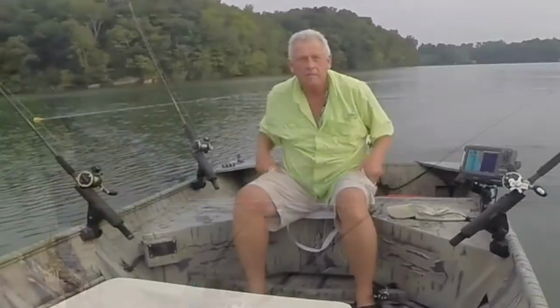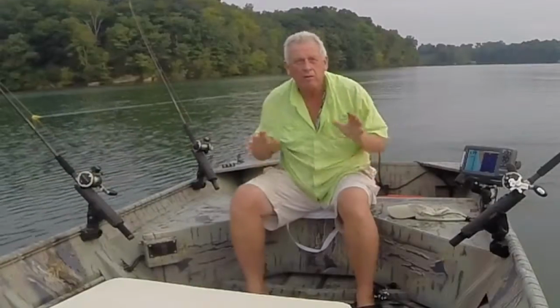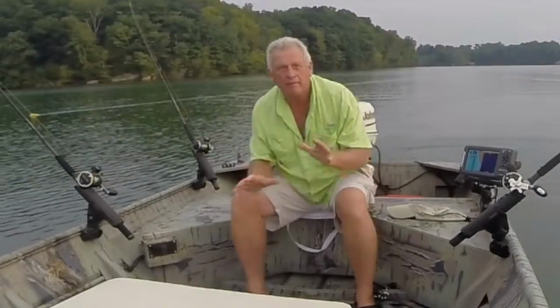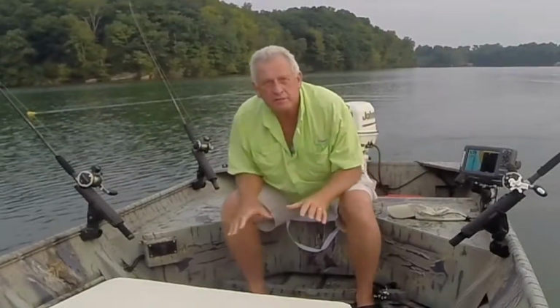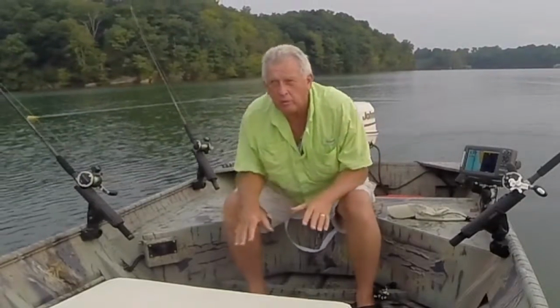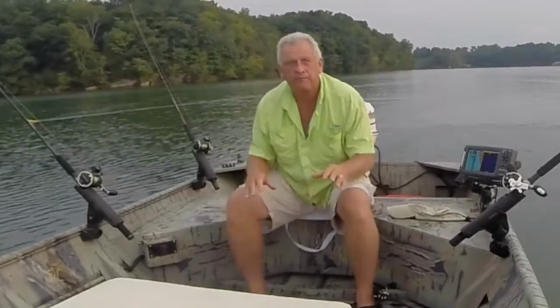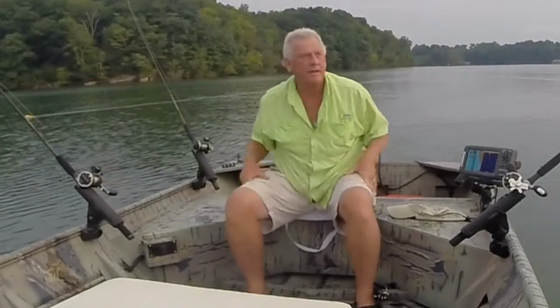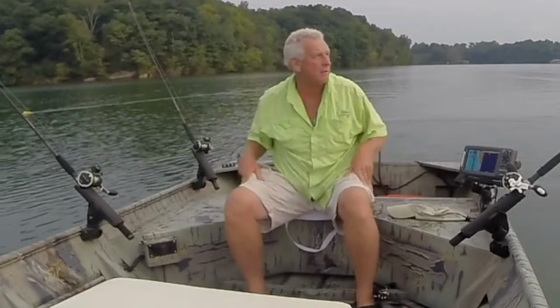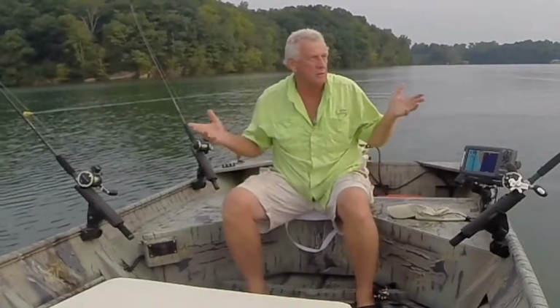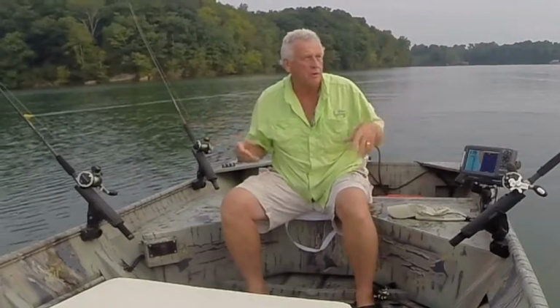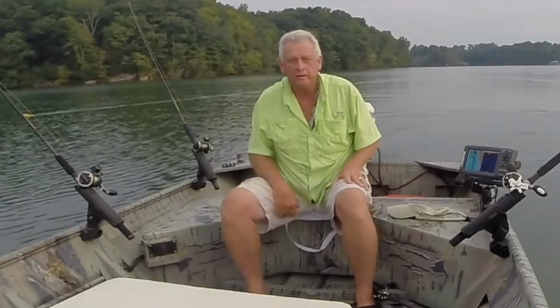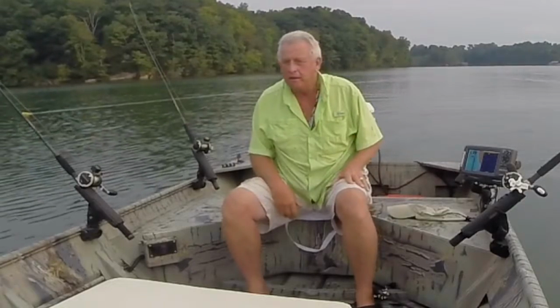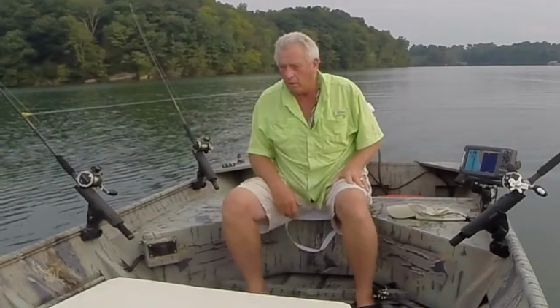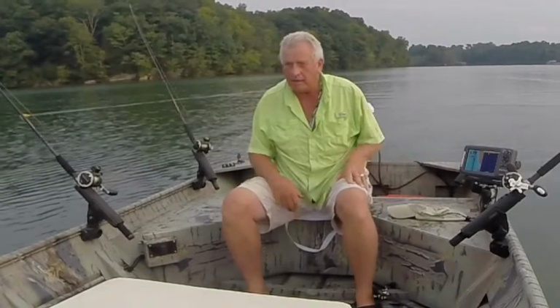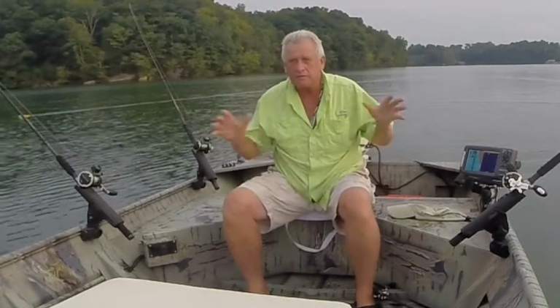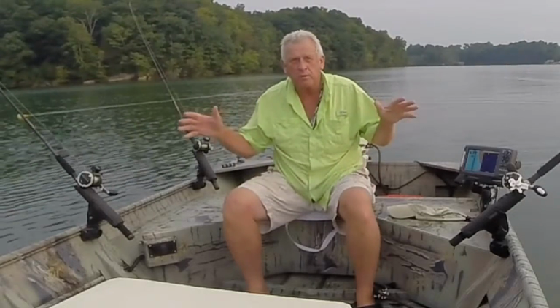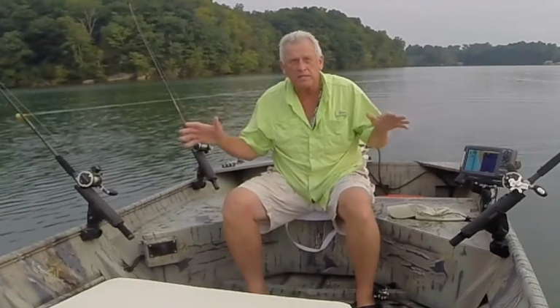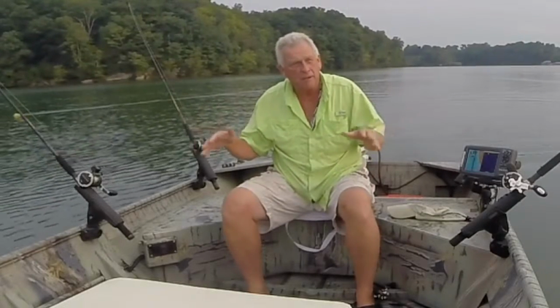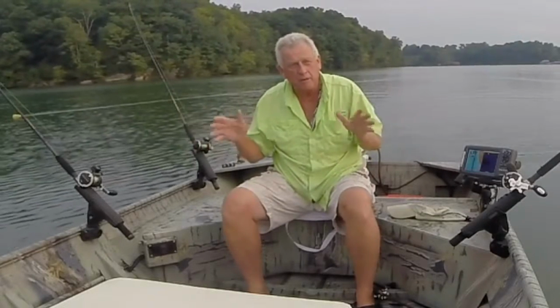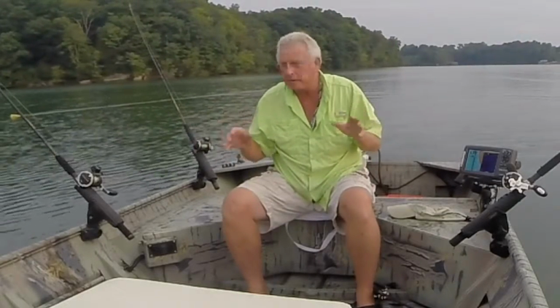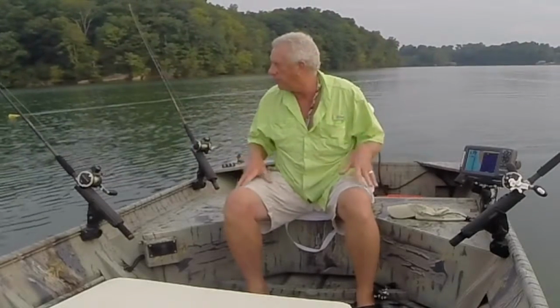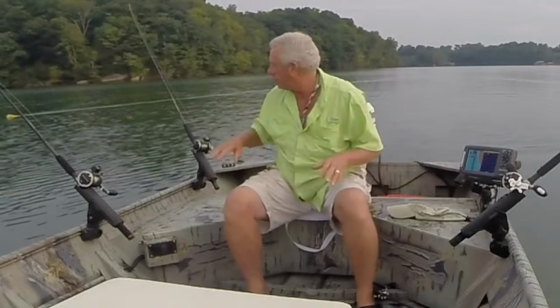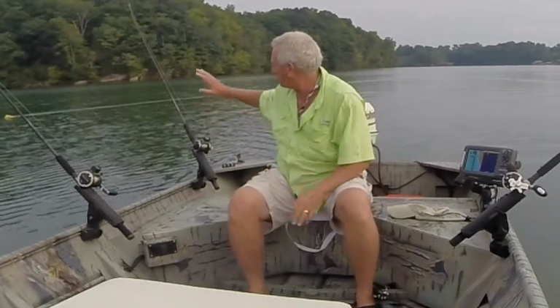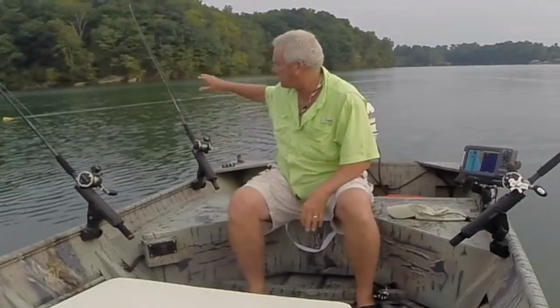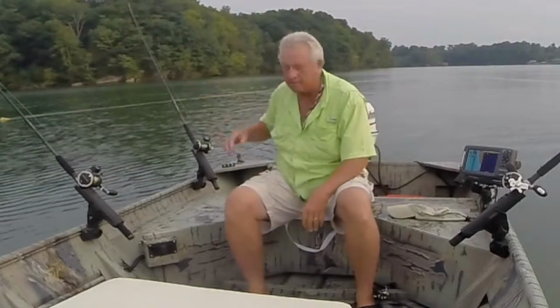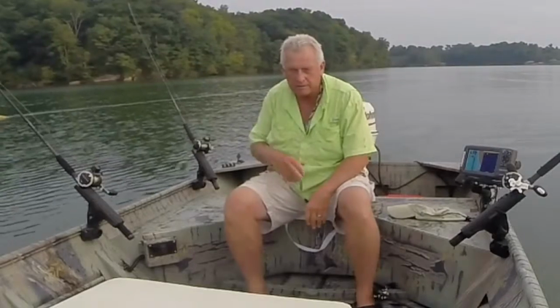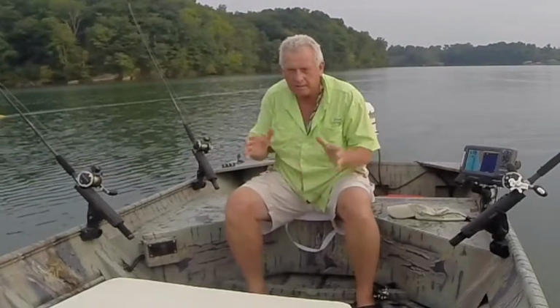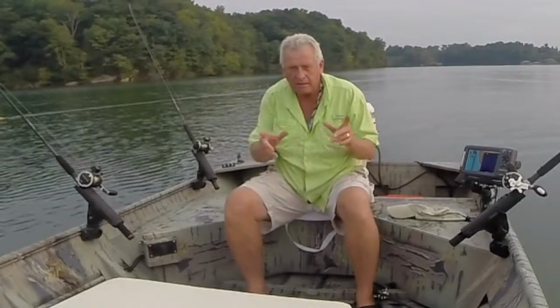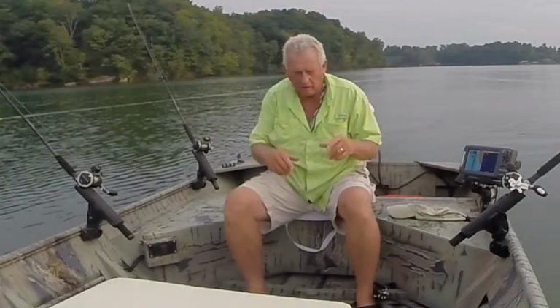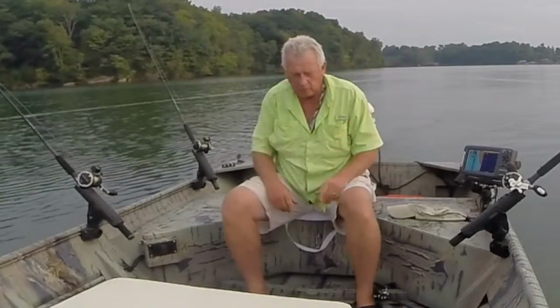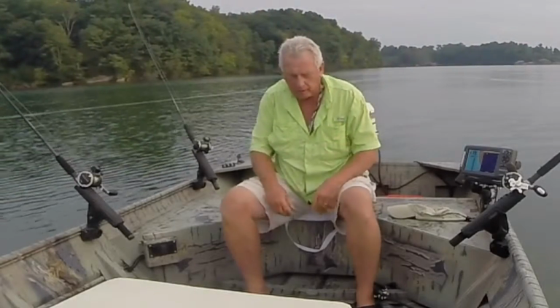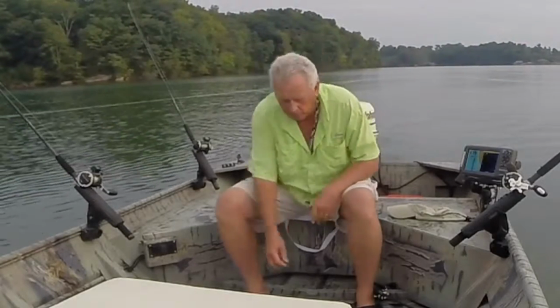You might wonder how I'm fishing this morning. I'm out here in the little boat. I'm using a spread setup, but I'm doing it a little bit different now. If you notice on the side, I'm using offshore planer boards.